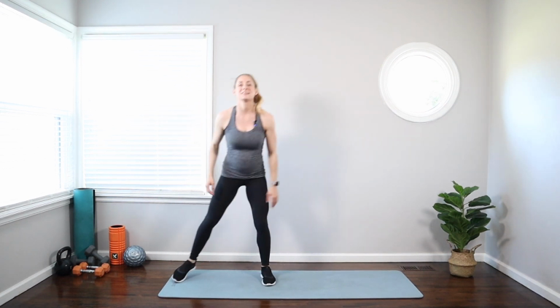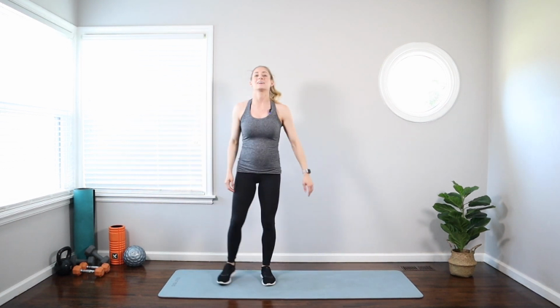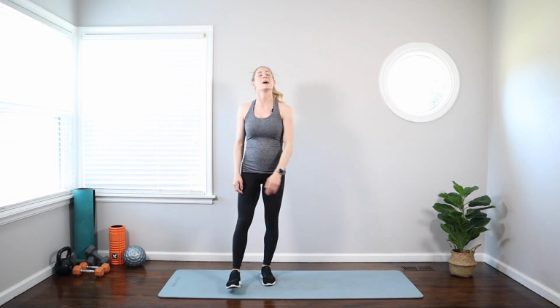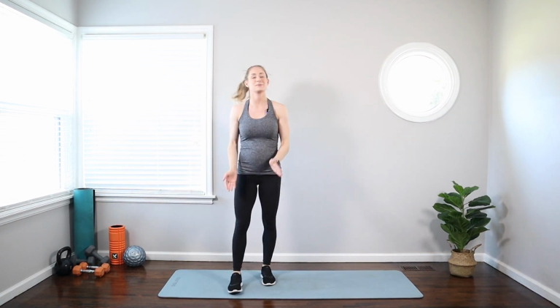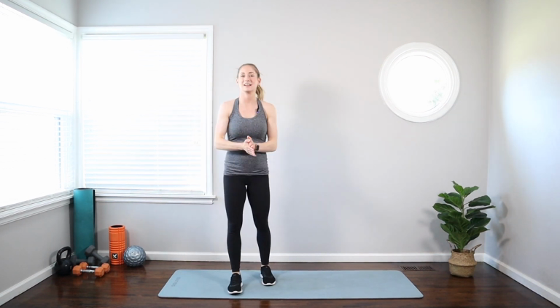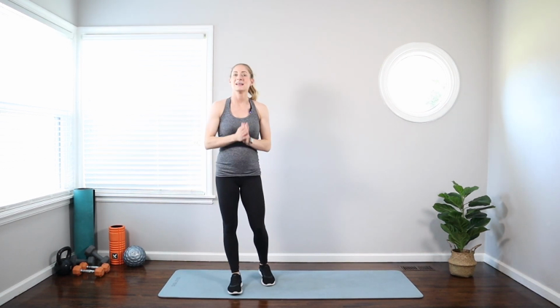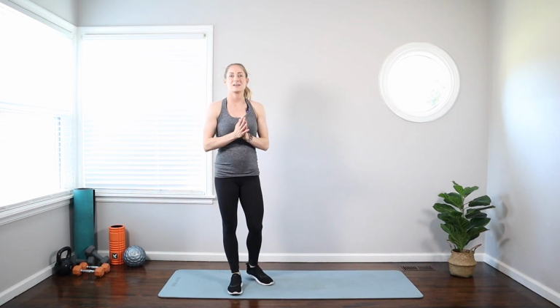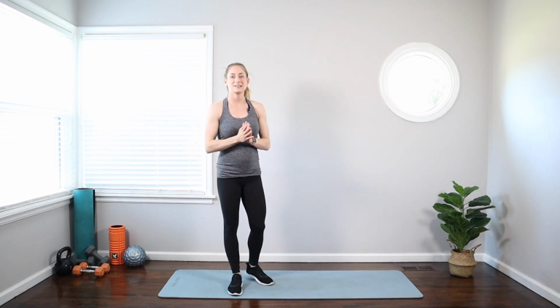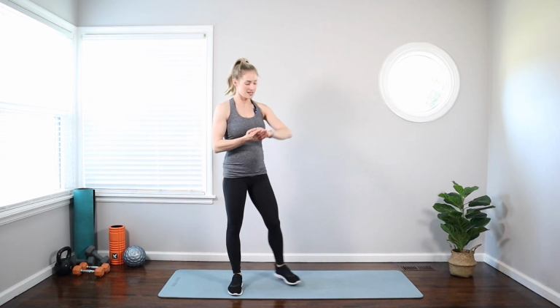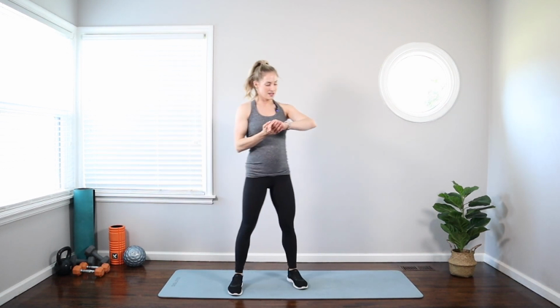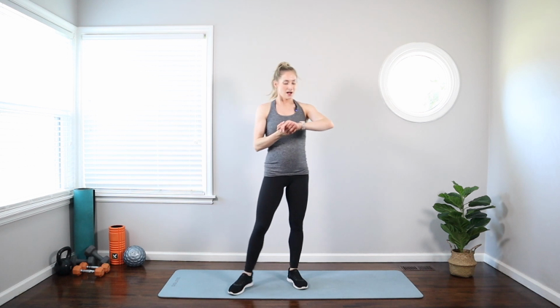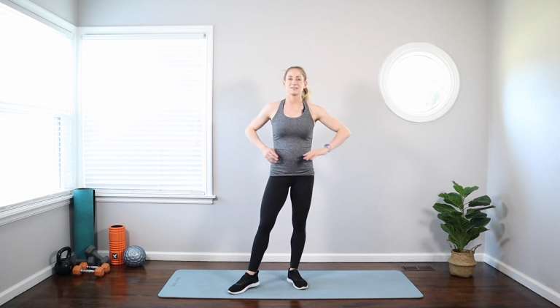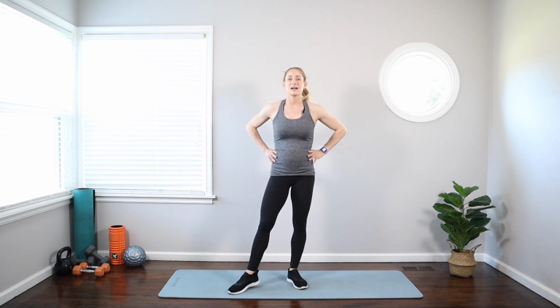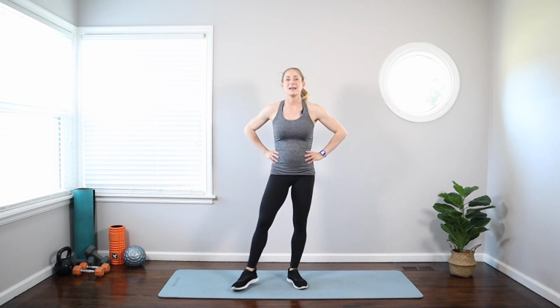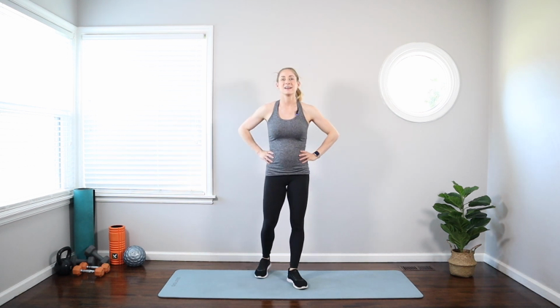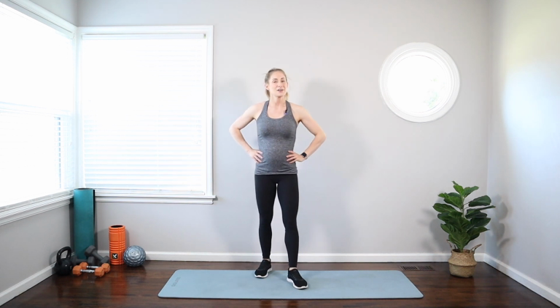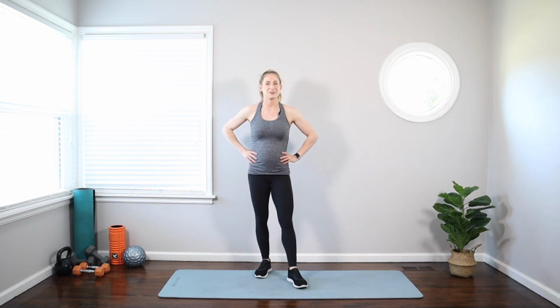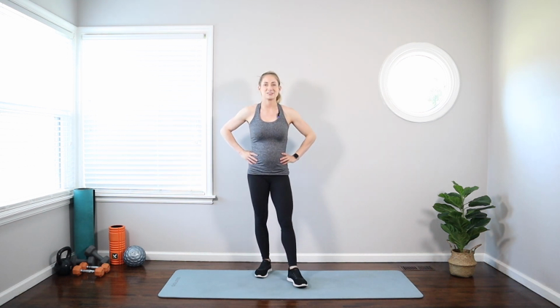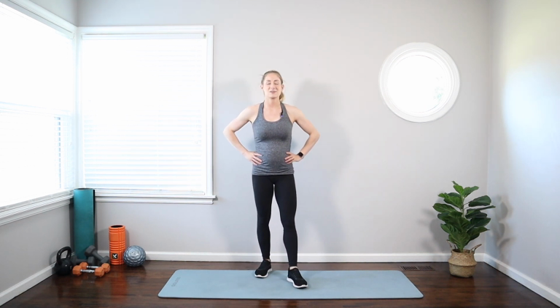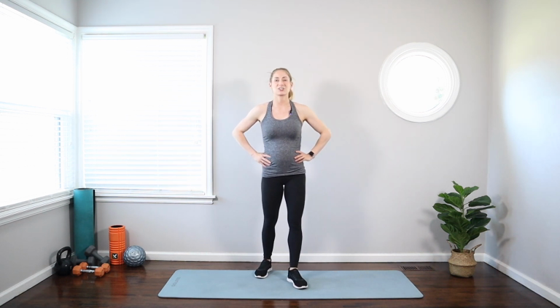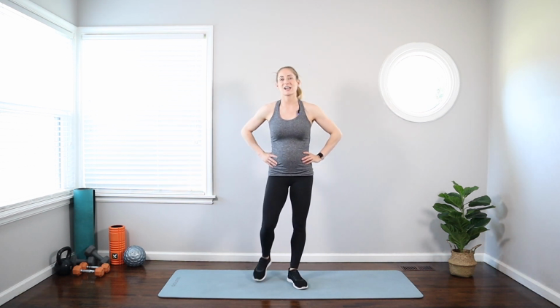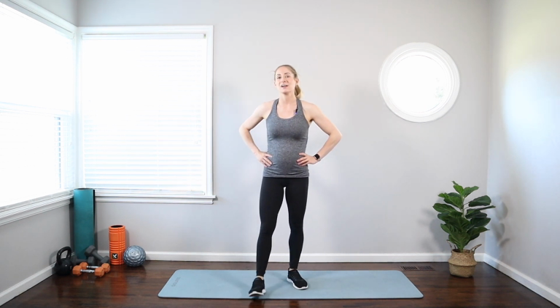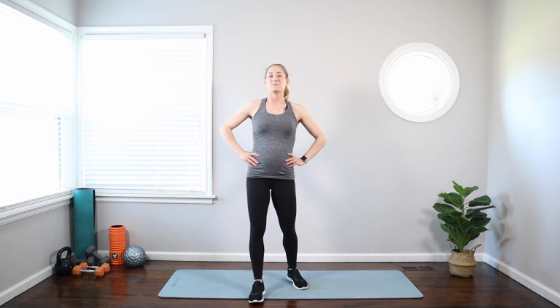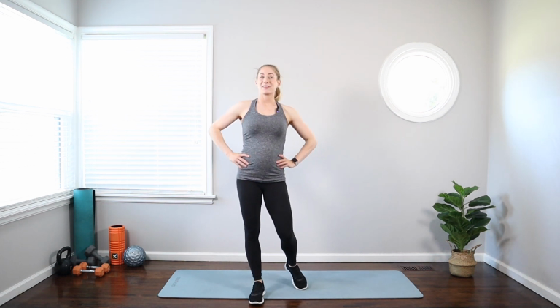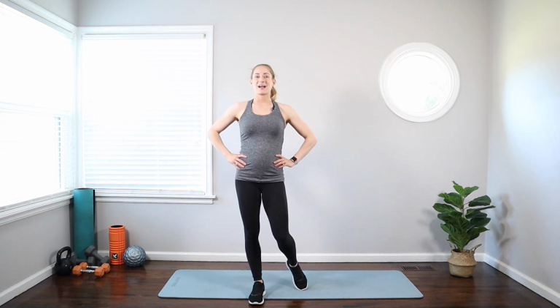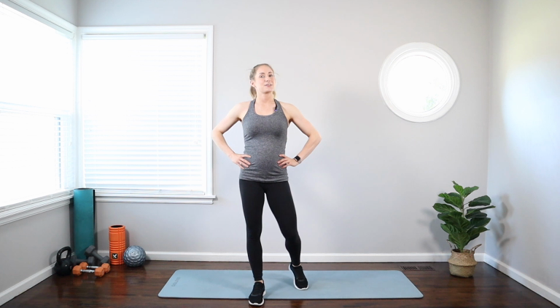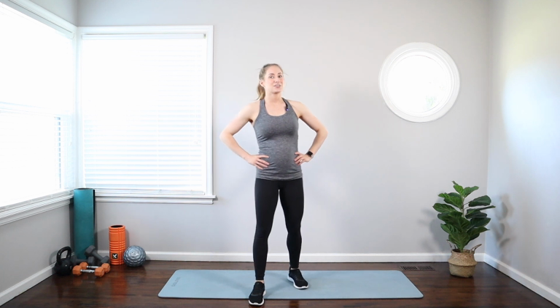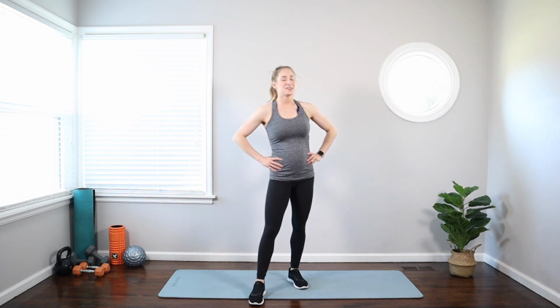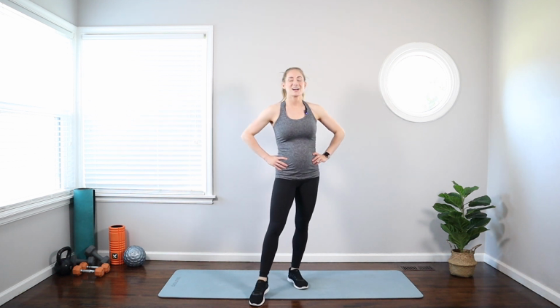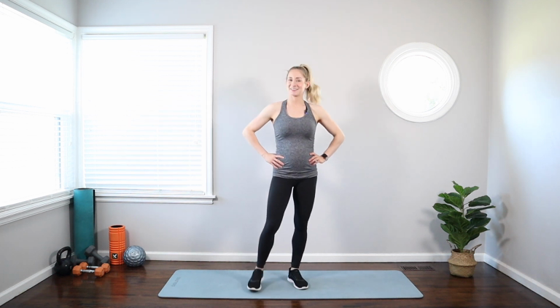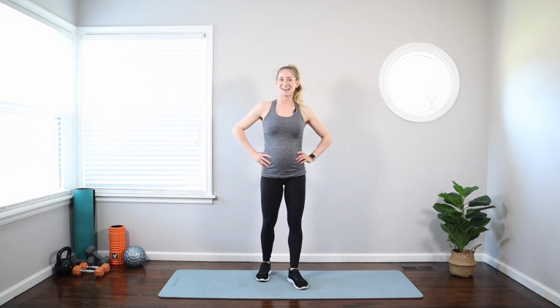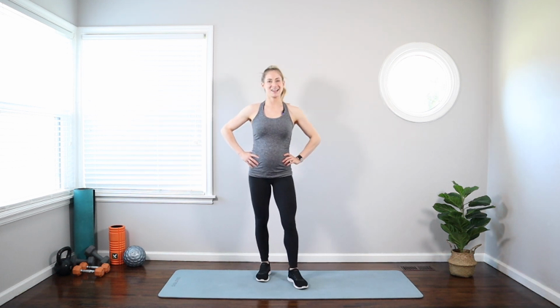Nice, we made it — ten minutes, heart rates are up. Hope you guys enjoyed it, and be sure to check out my other workouts for the second trimester. I'll see you next time.